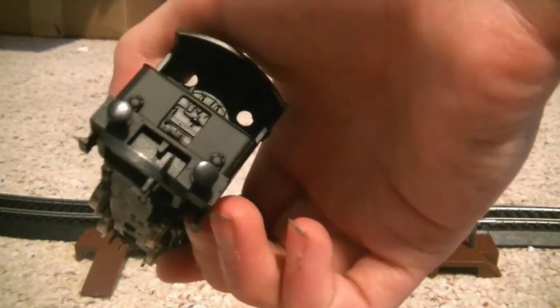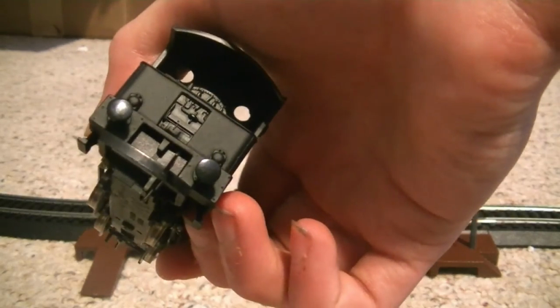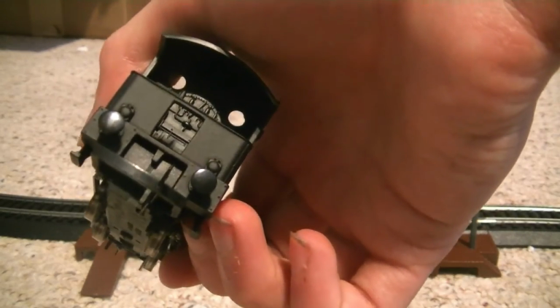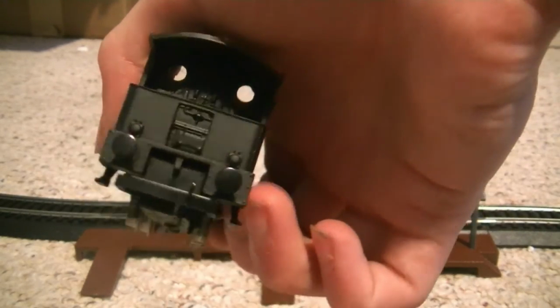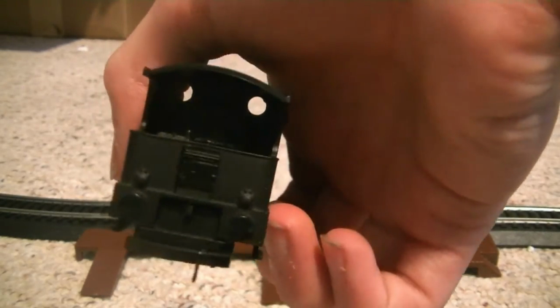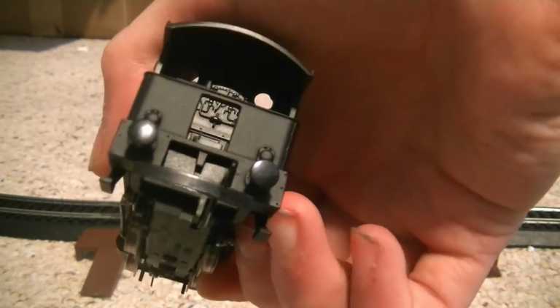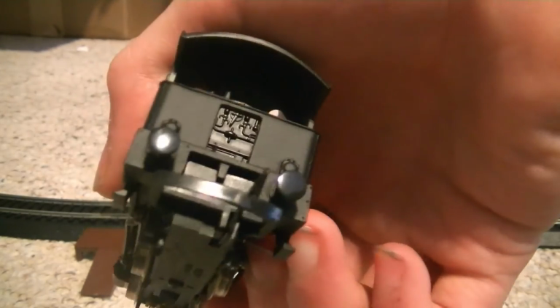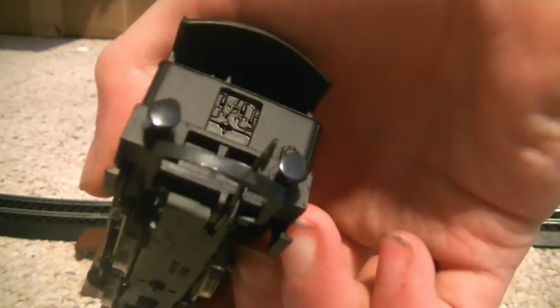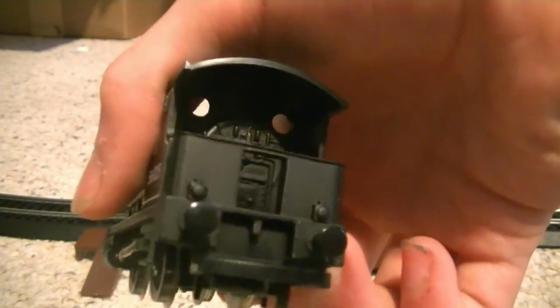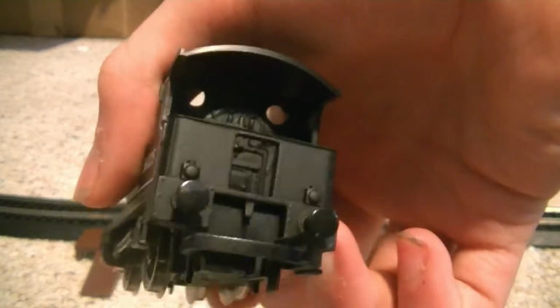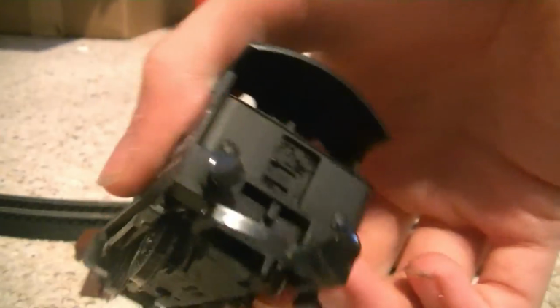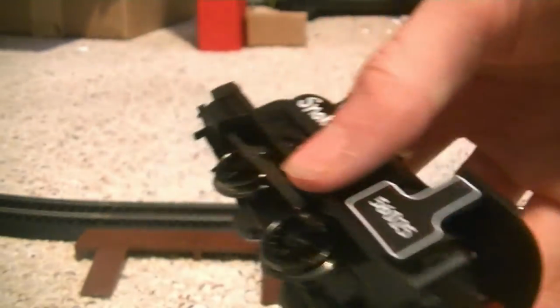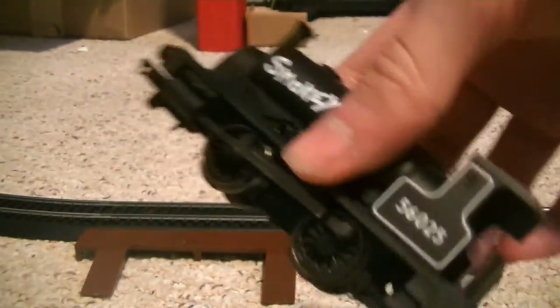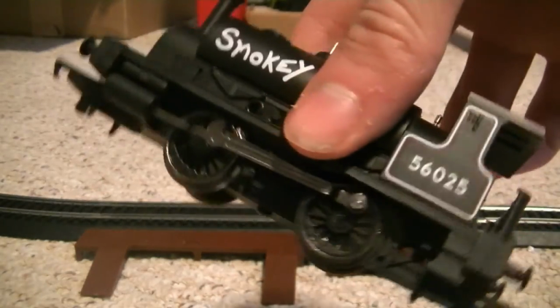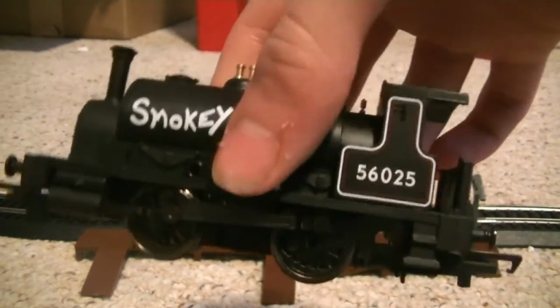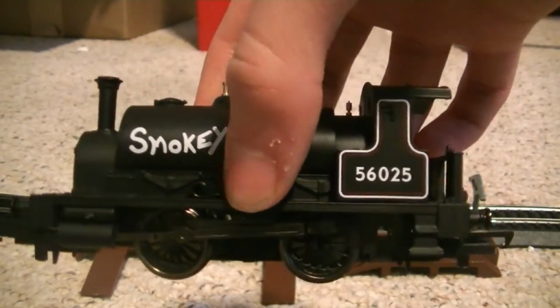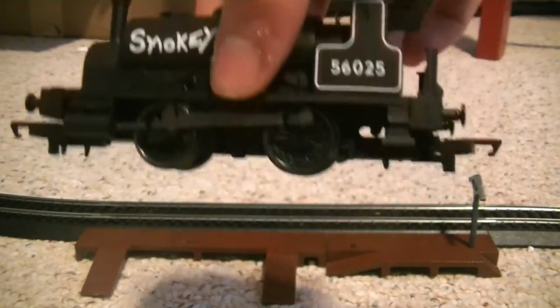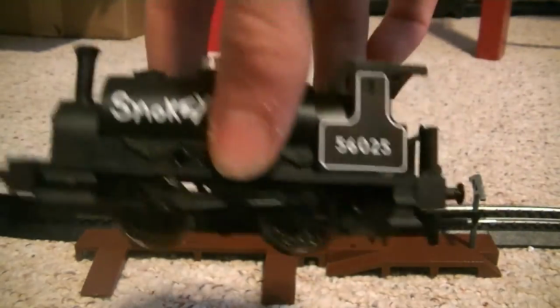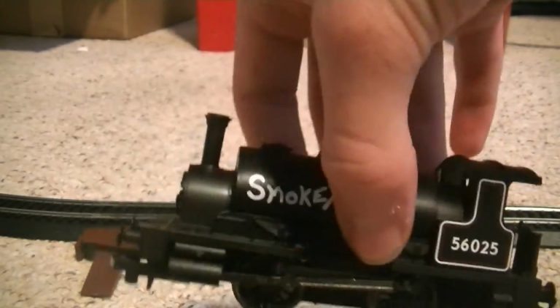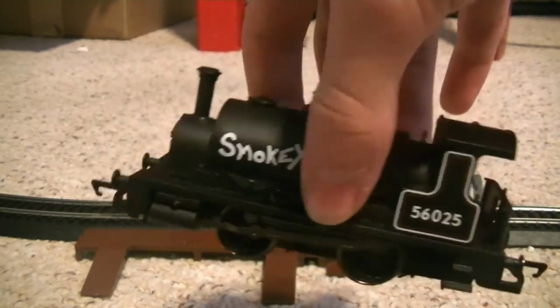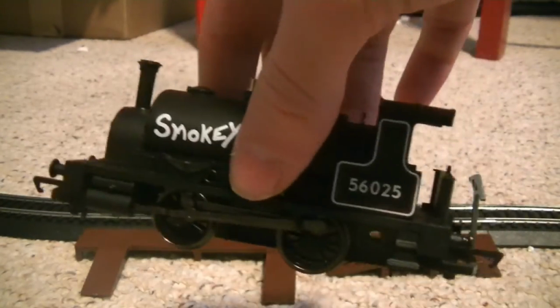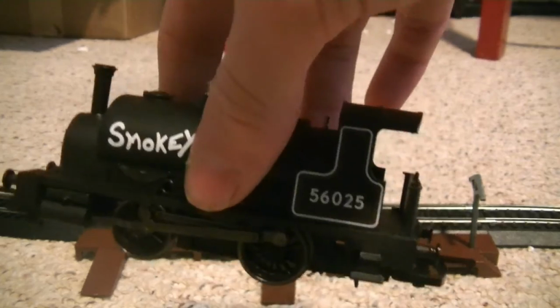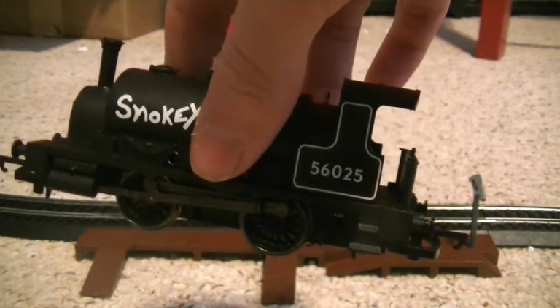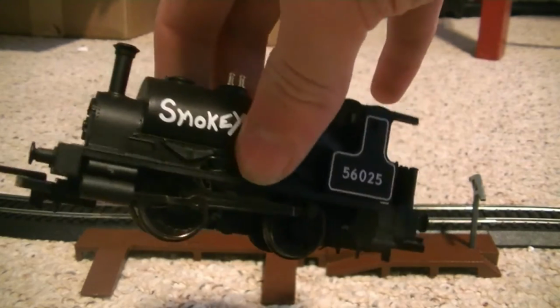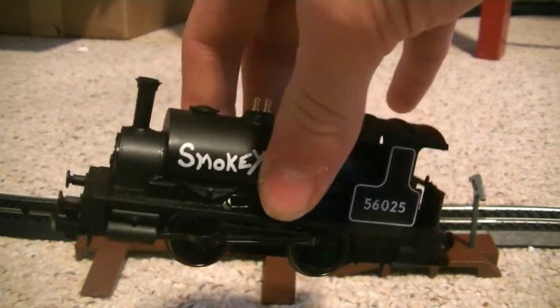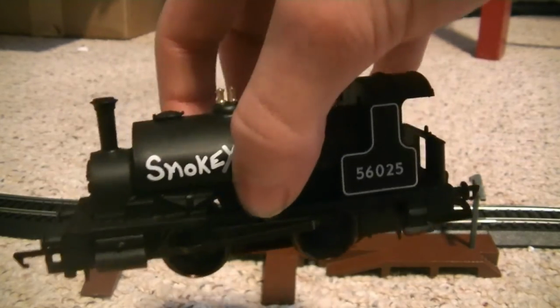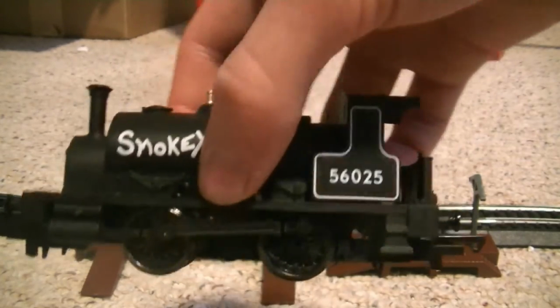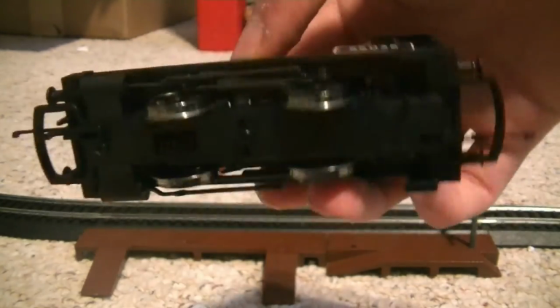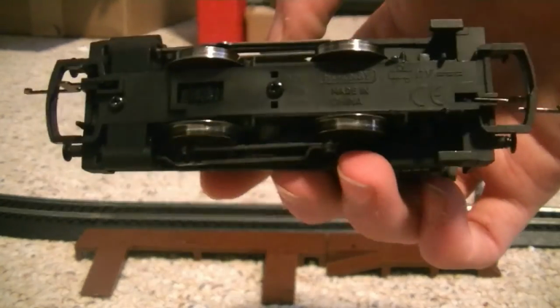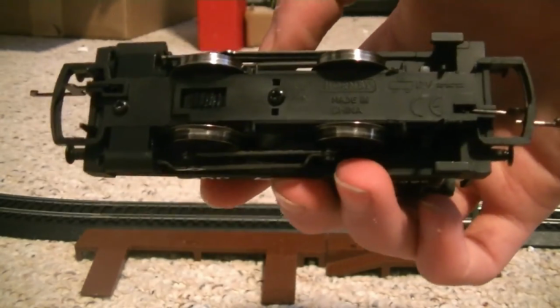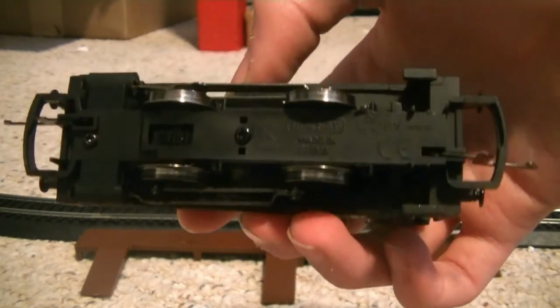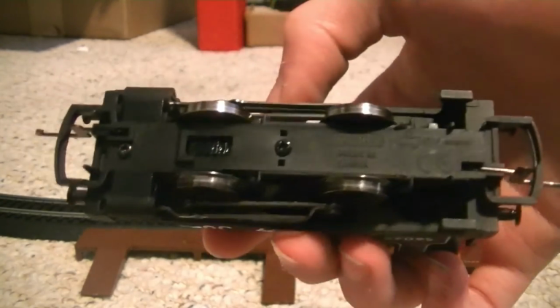Same on the back. It's also got some cab detail that you can probably see in there. It did come with a driver and an engineer that I haven't set up yet — I got this like two months ago and I have them in a drawer somewhere. Maybe I can set them up later.